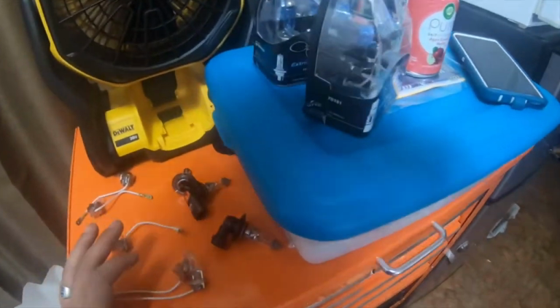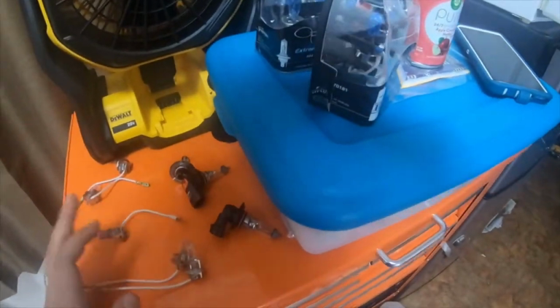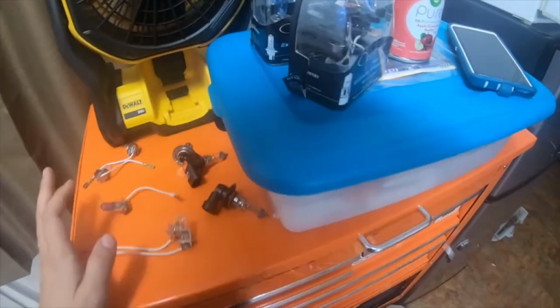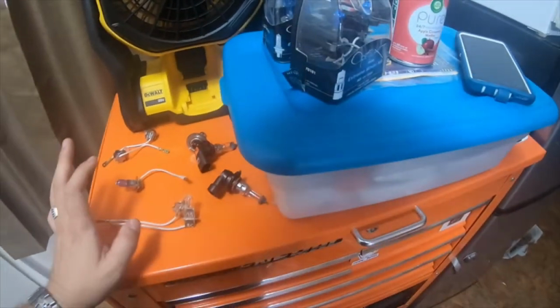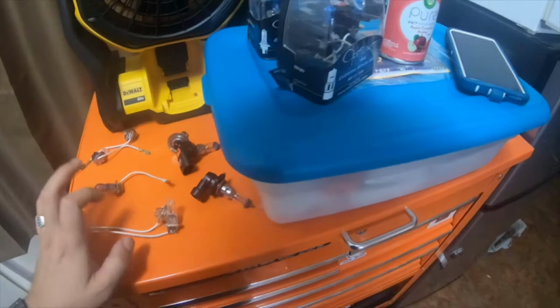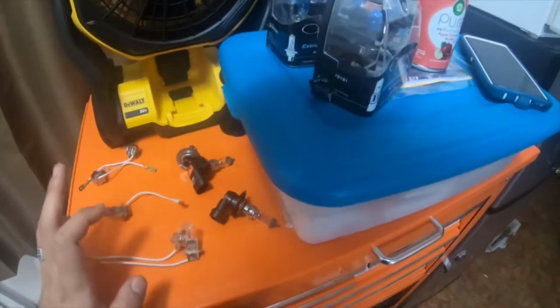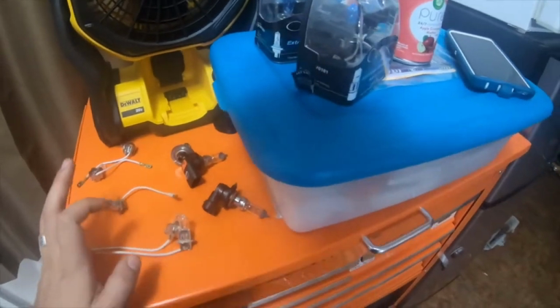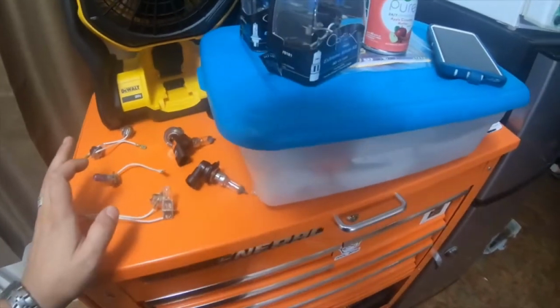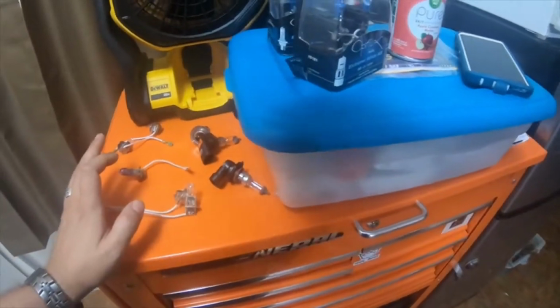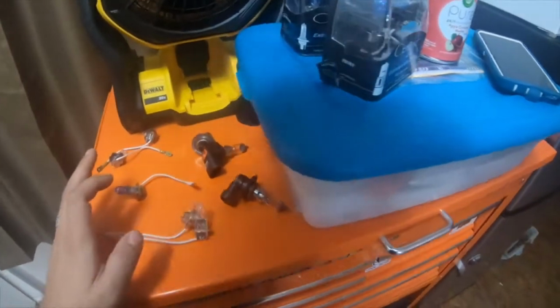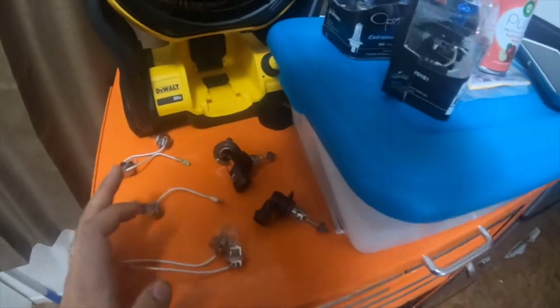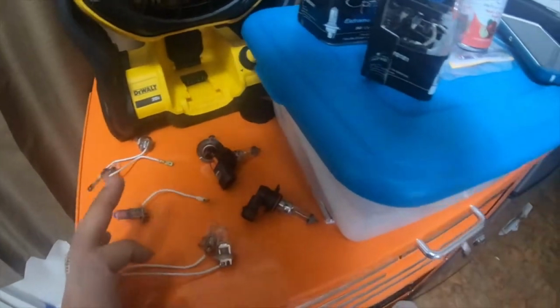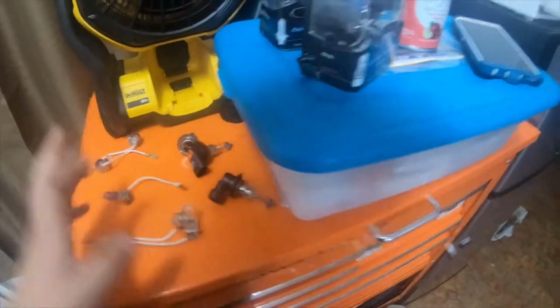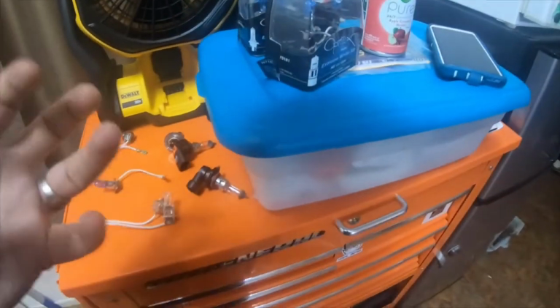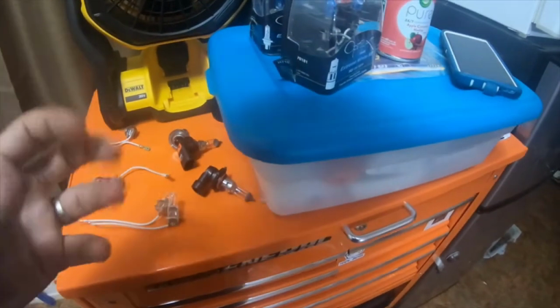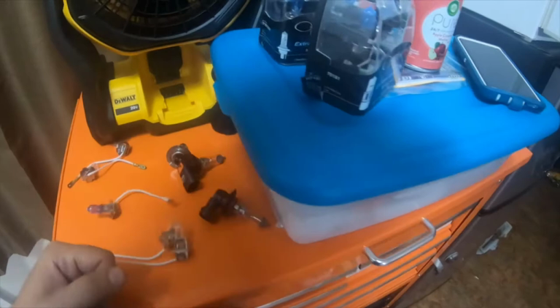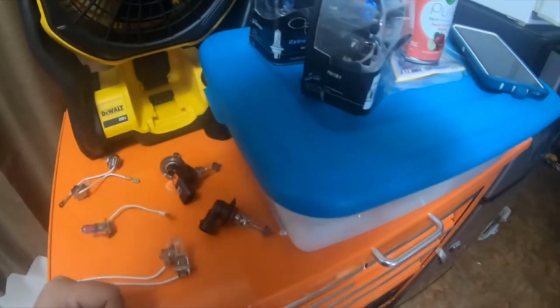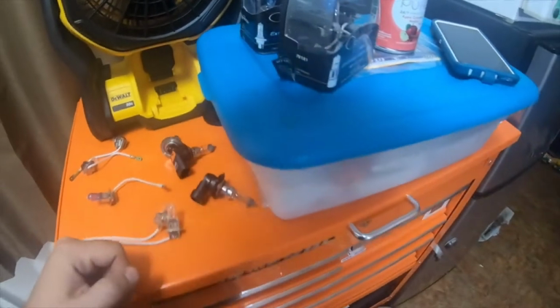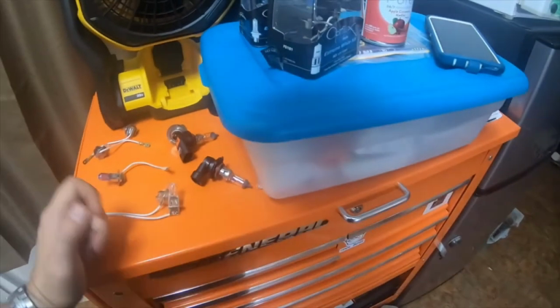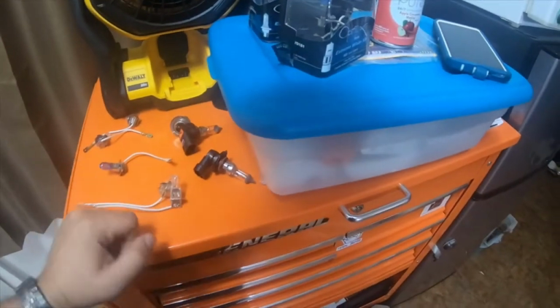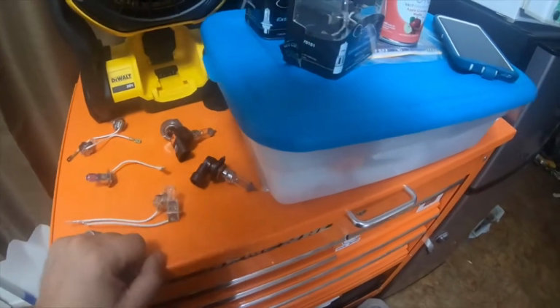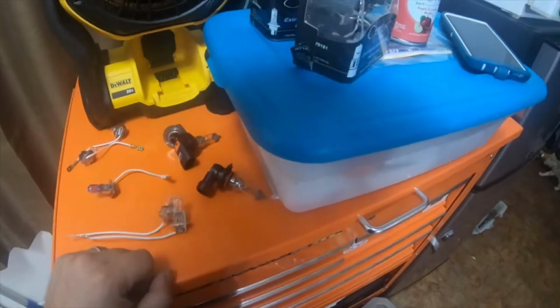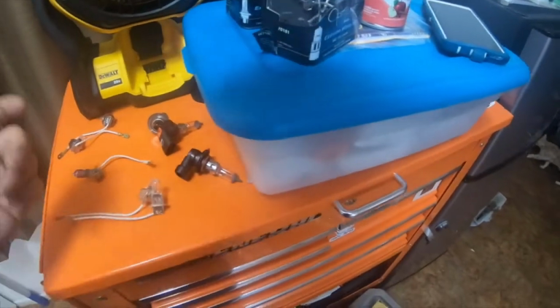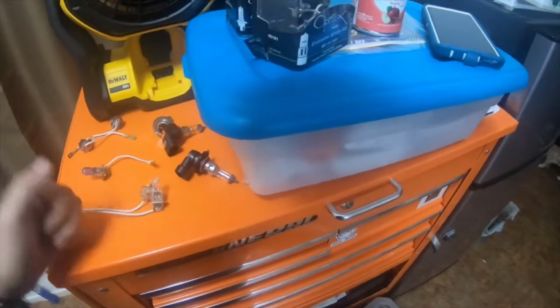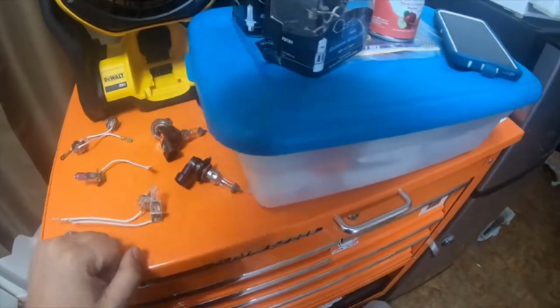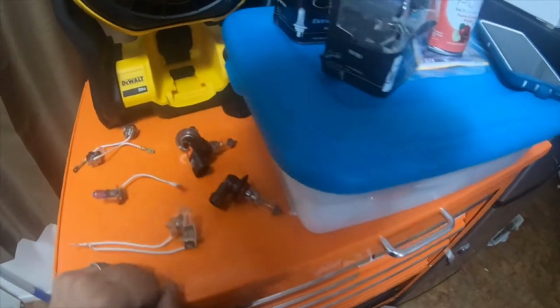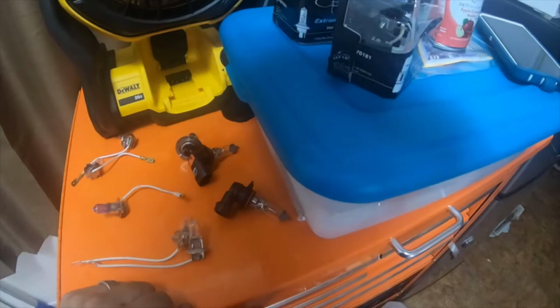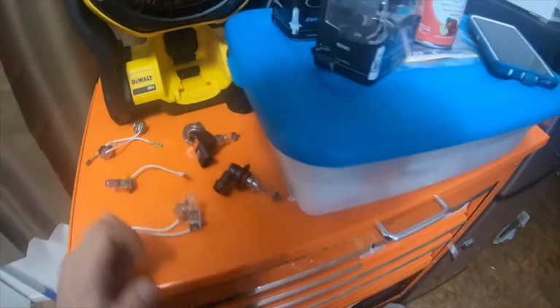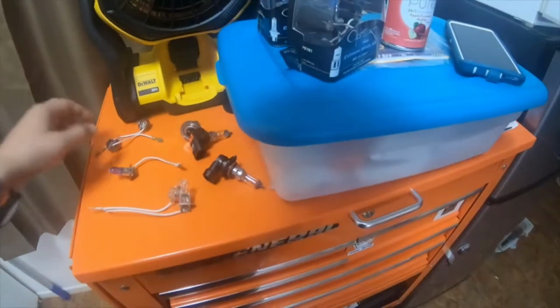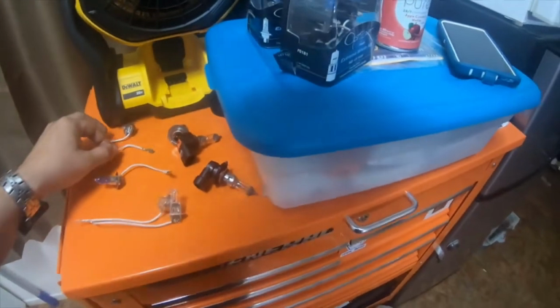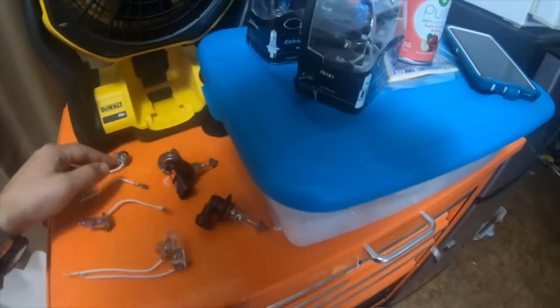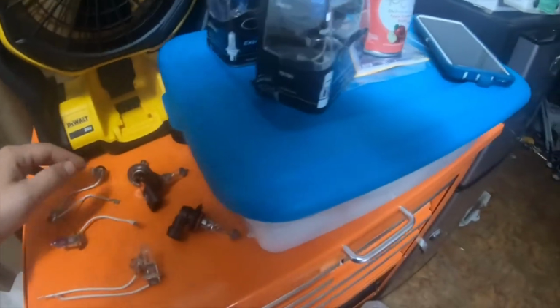So I'm going to actually turn these bulbs into just test lights. If you guys want to see how those are made — you know, making a diffuser cup and stuff like that — please let me know, and I'll do a video about making these into test lights.